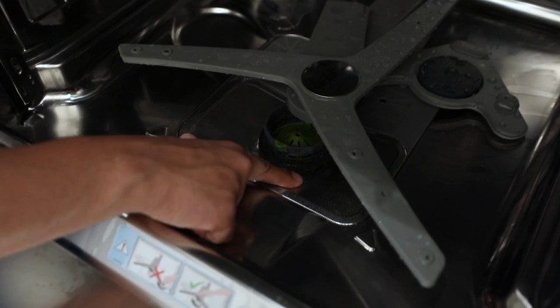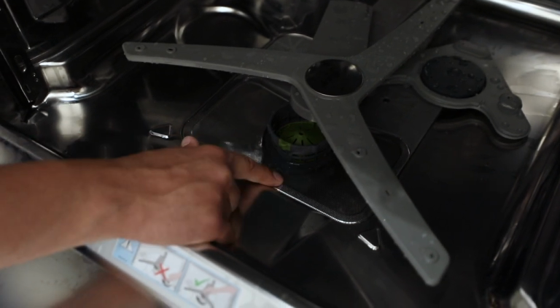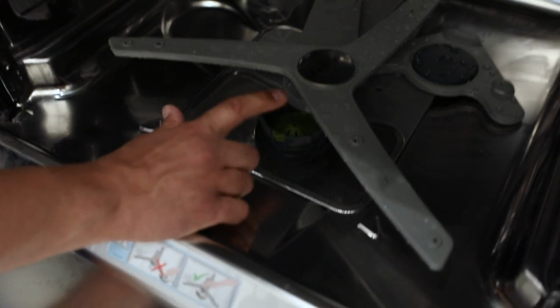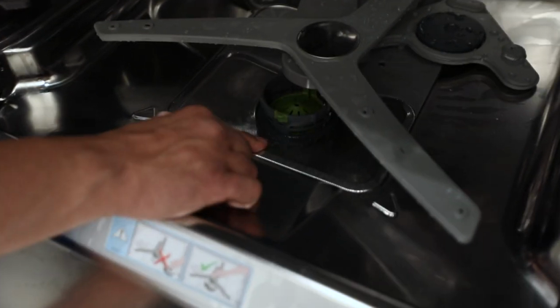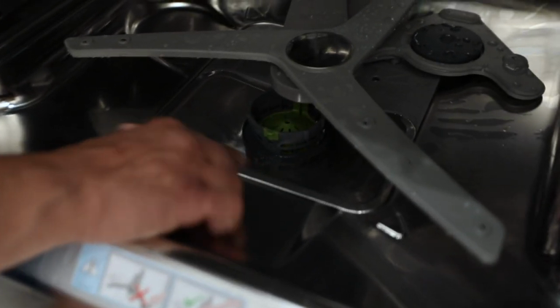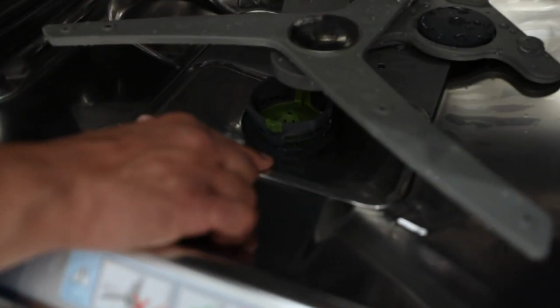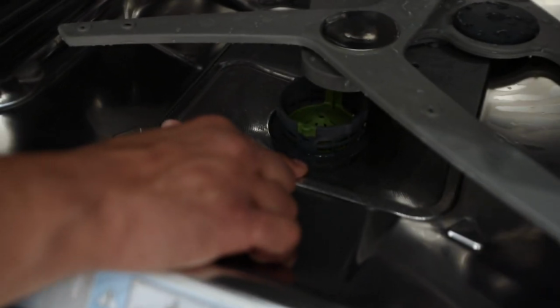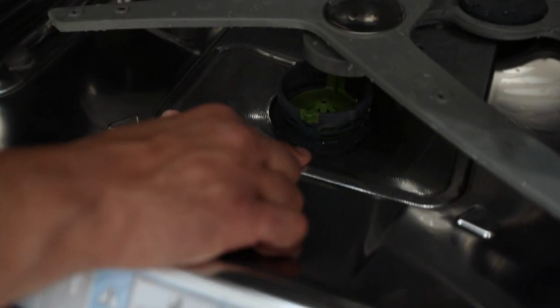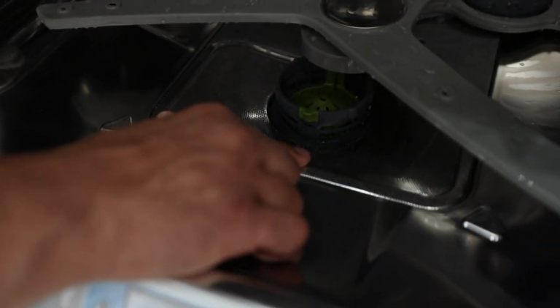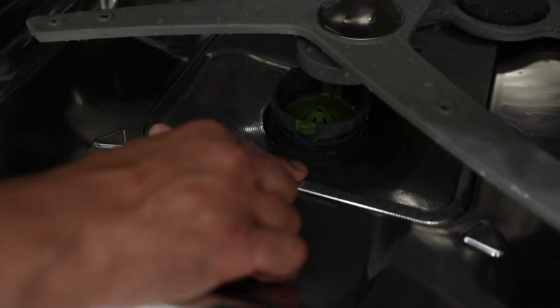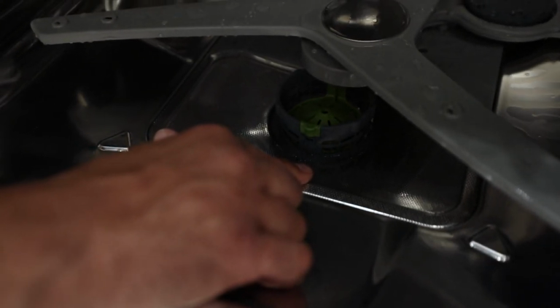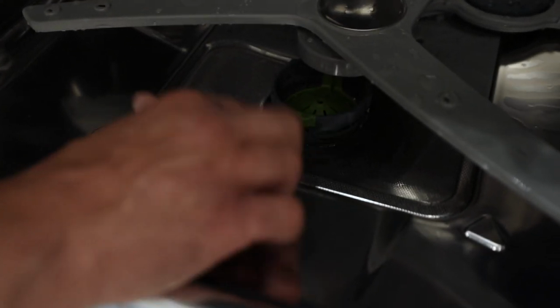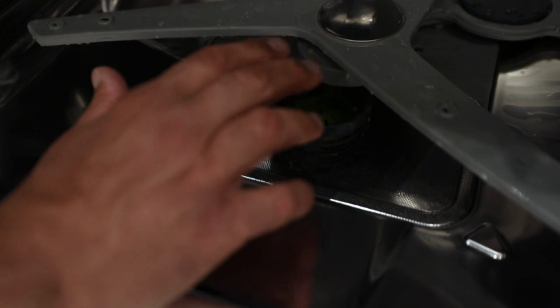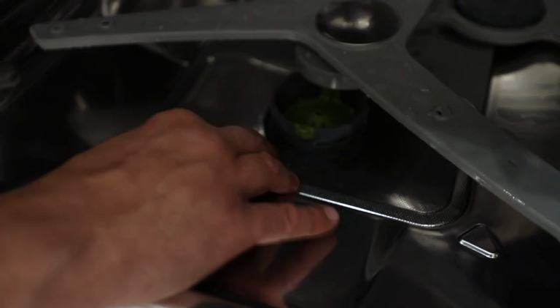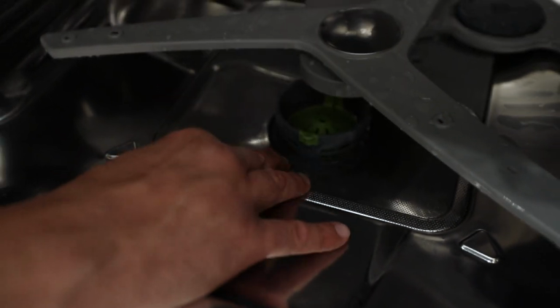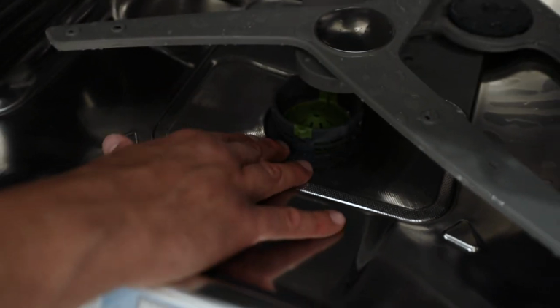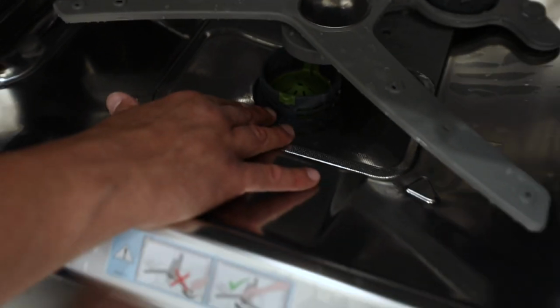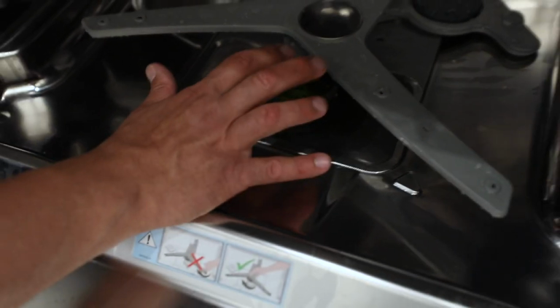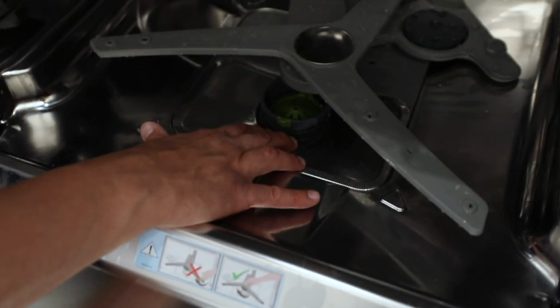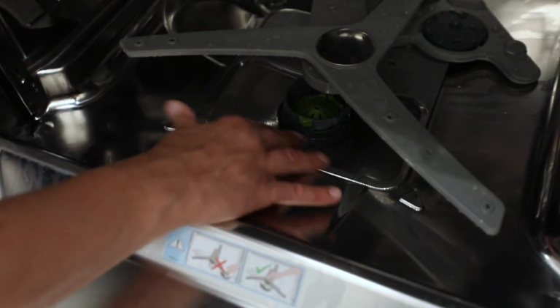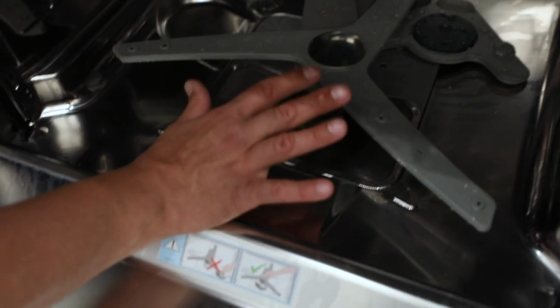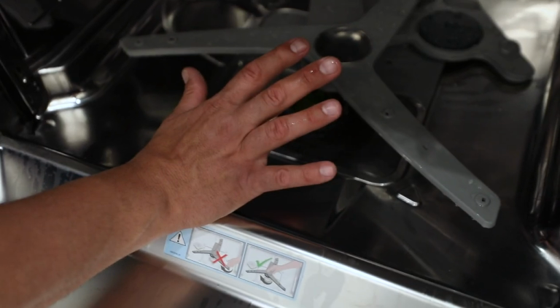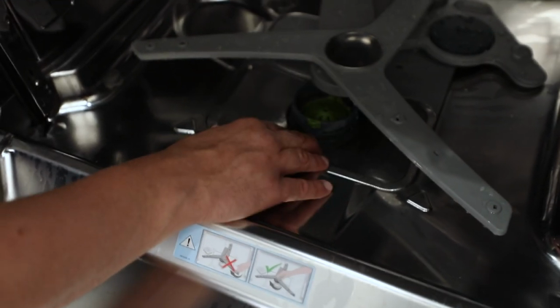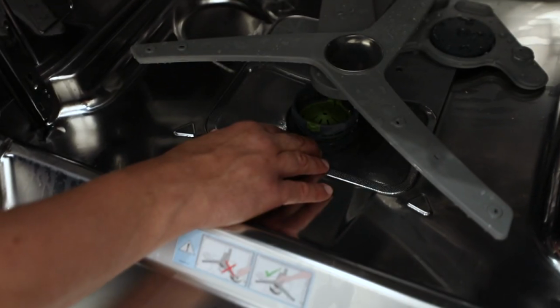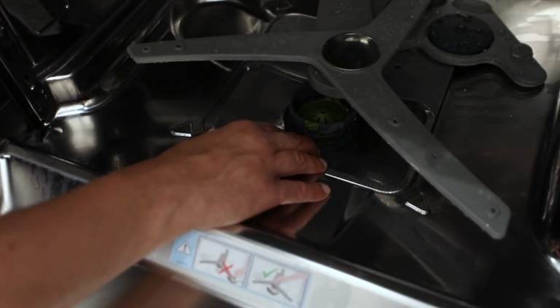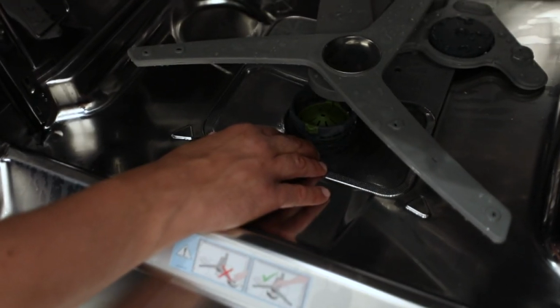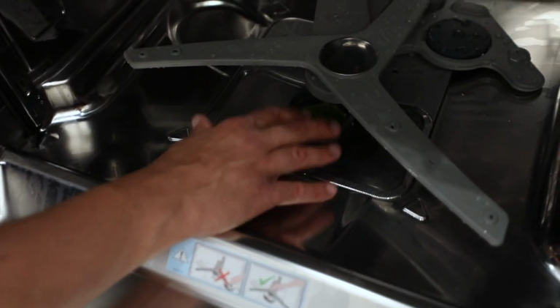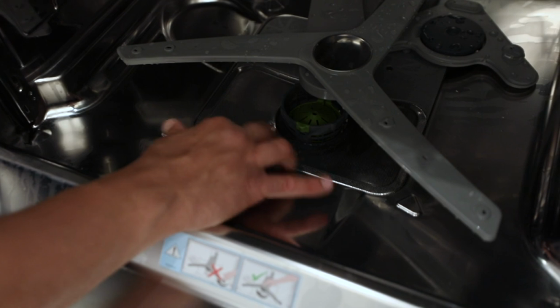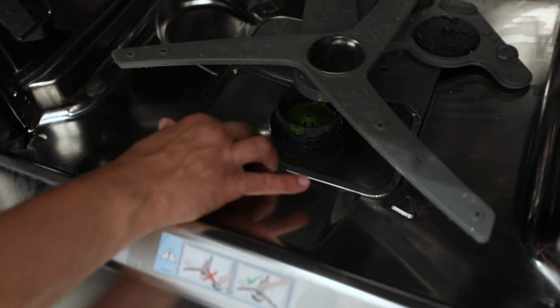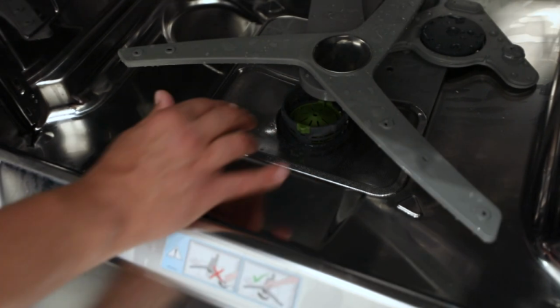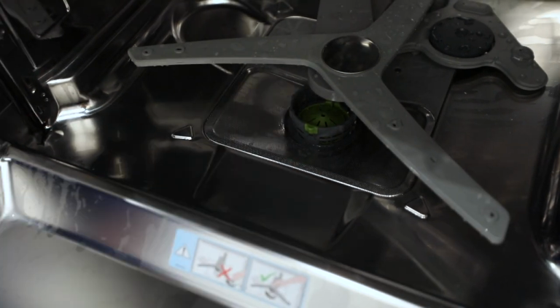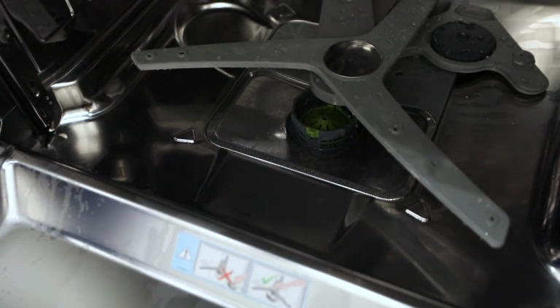This is where it's really going to catch broken glass and things like that, so be mindful of this. This is probably the only thing that needs to come out for cleaning — about once a month or so.